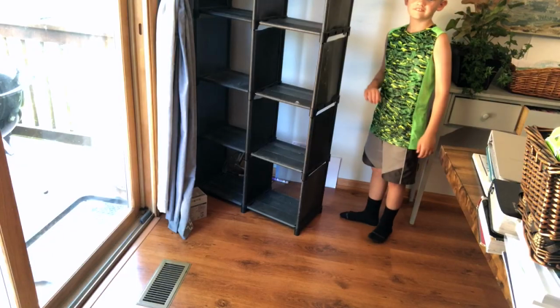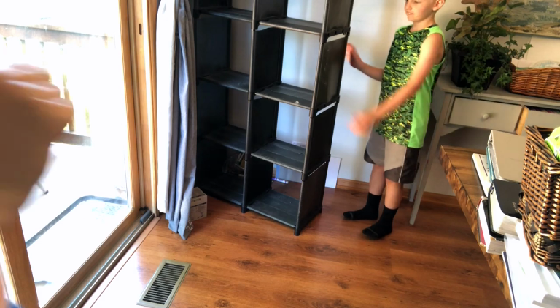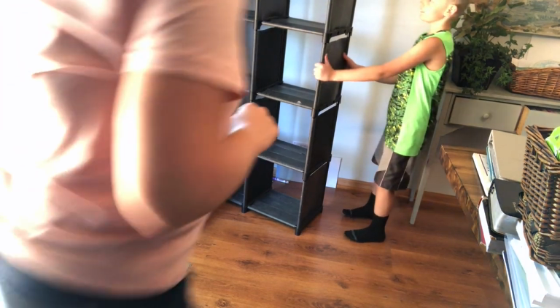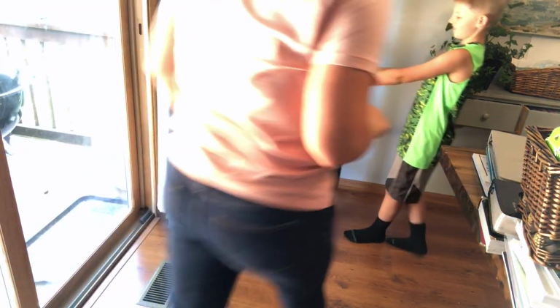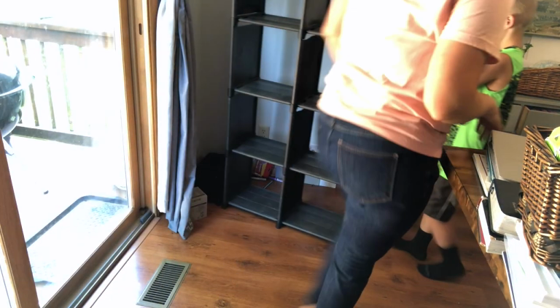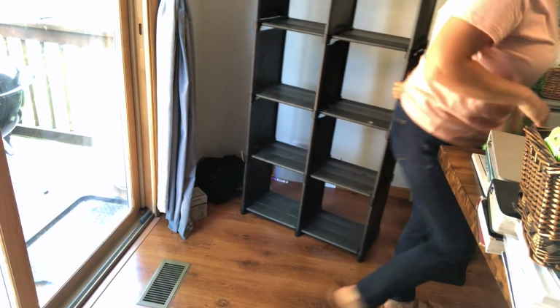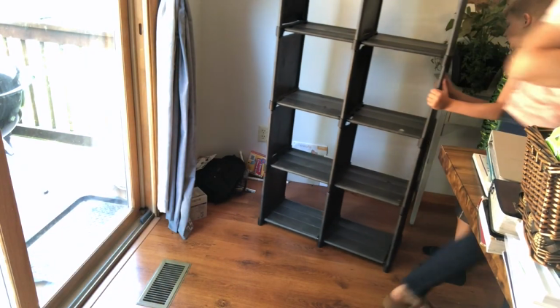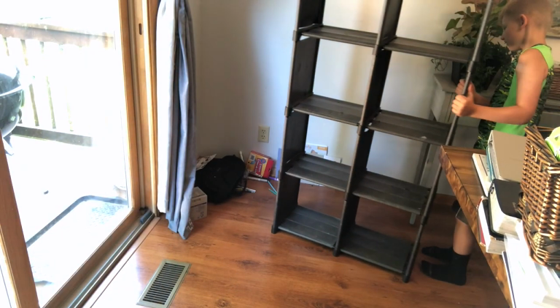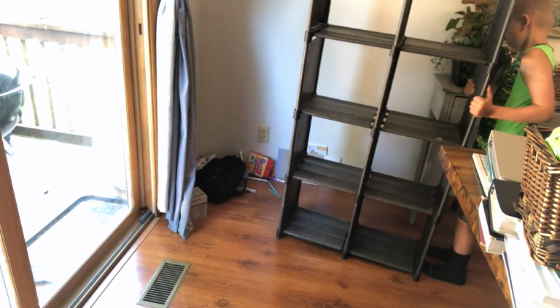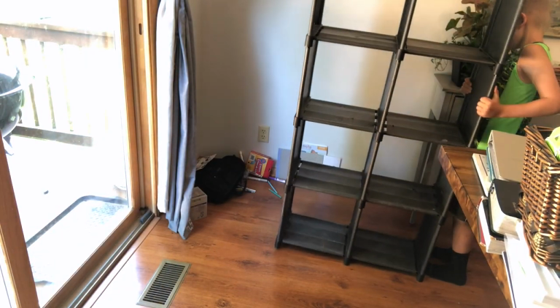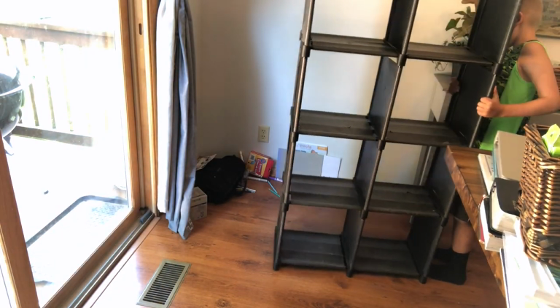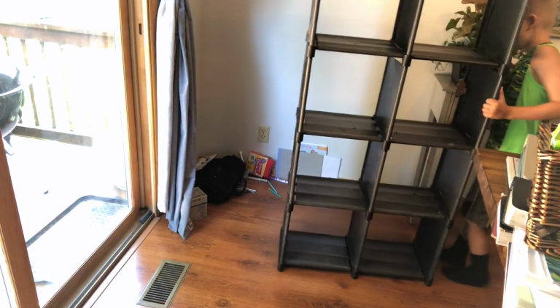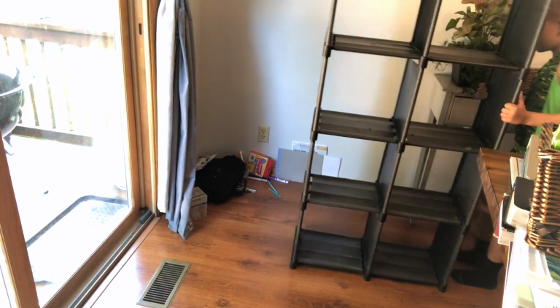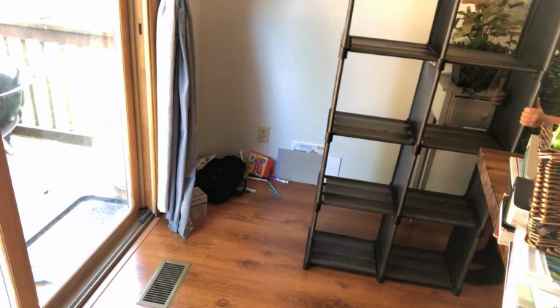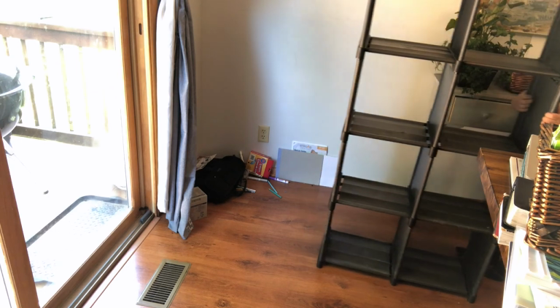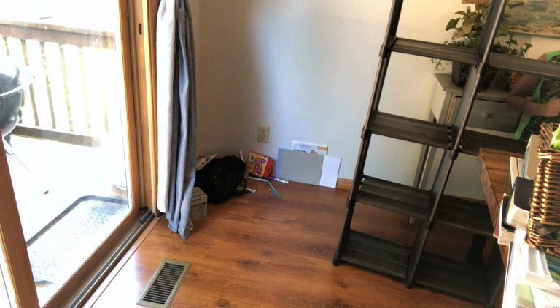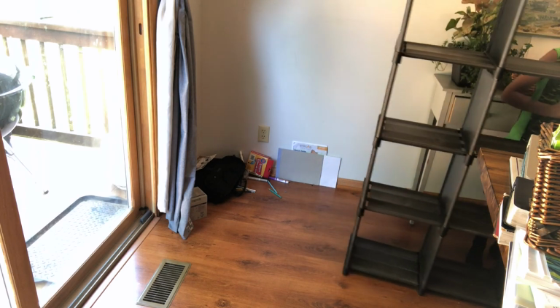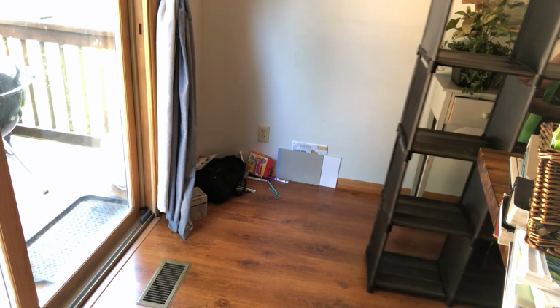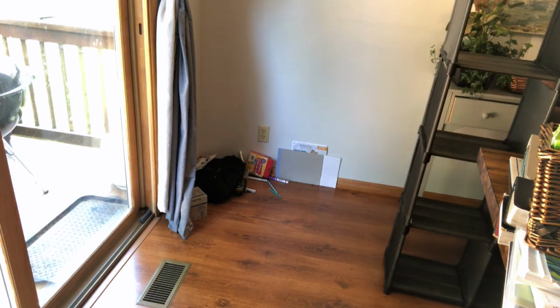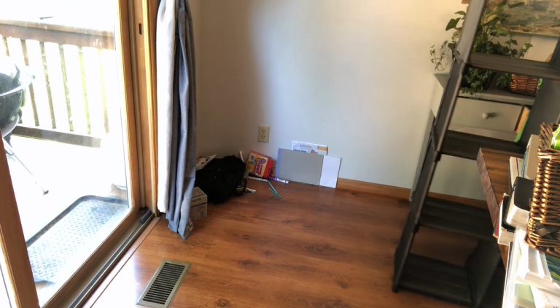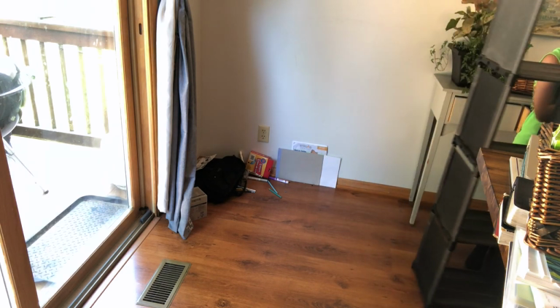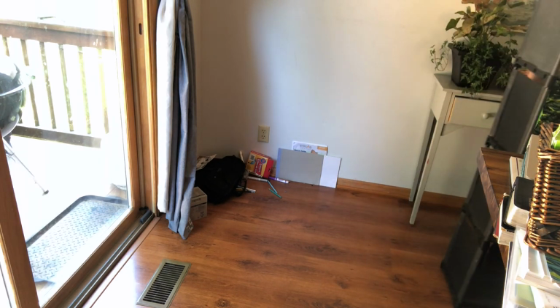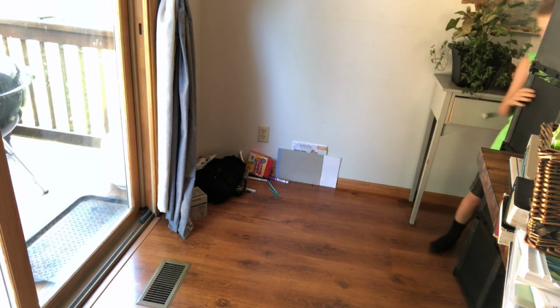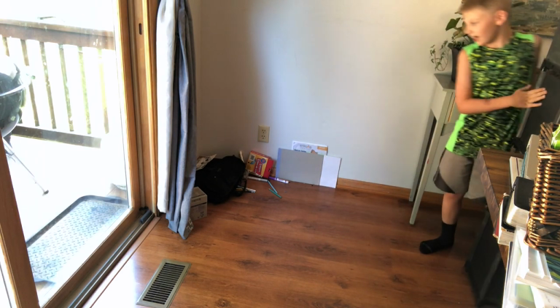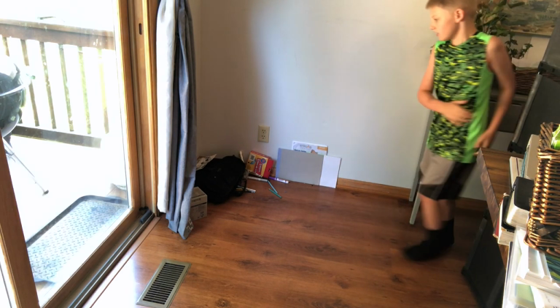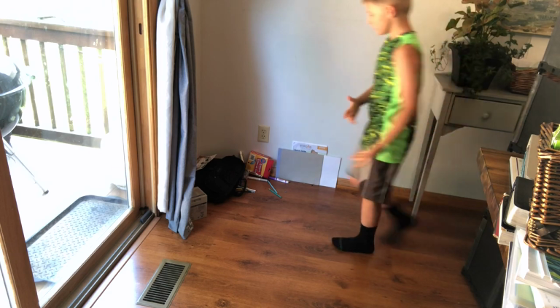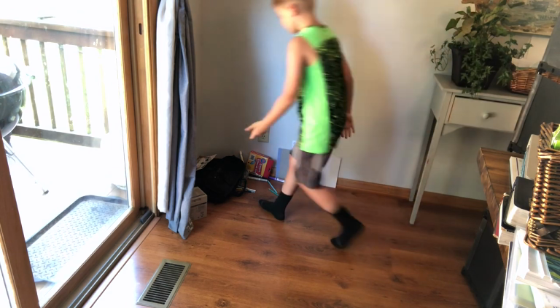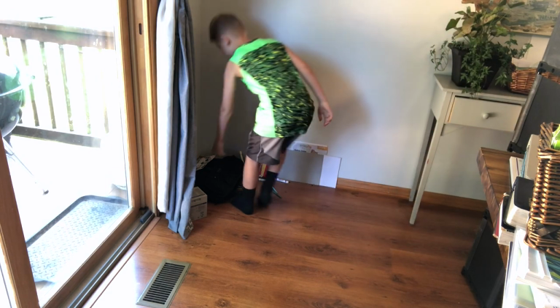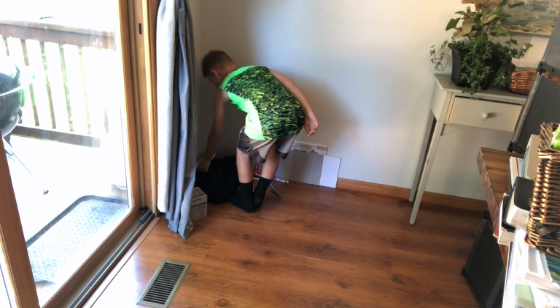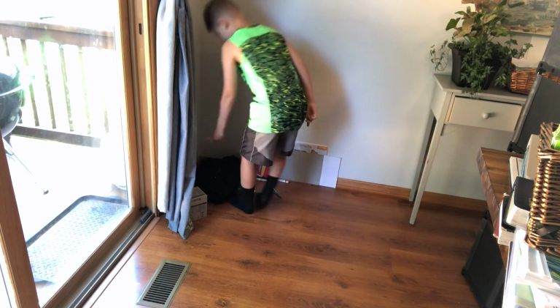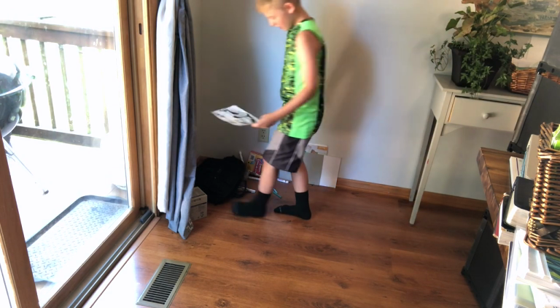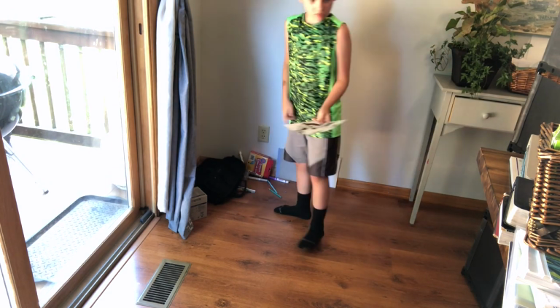My son loves helping me with these projects, especially when we rearrange furniture — that is just kind of his jam. So he was helping me out in this area and giving me some ideas about how we could rearrange, and I really appreciated his help.